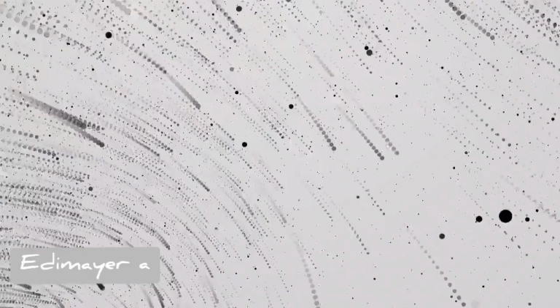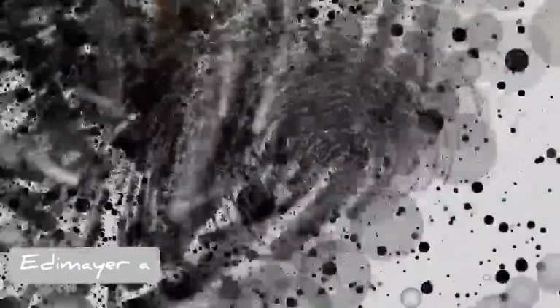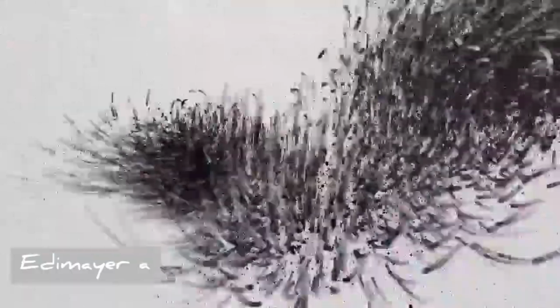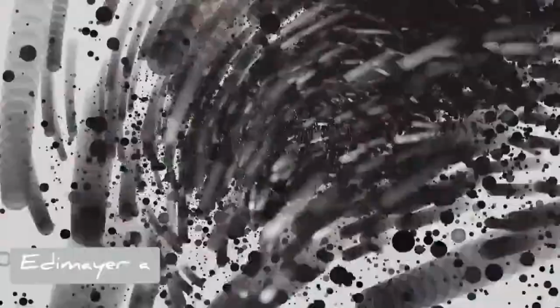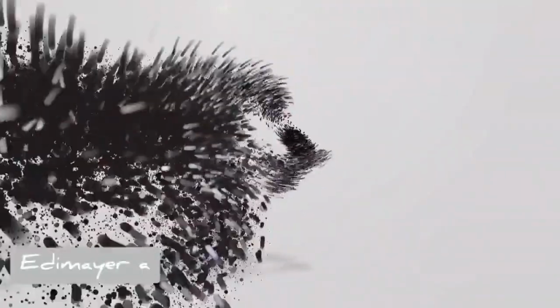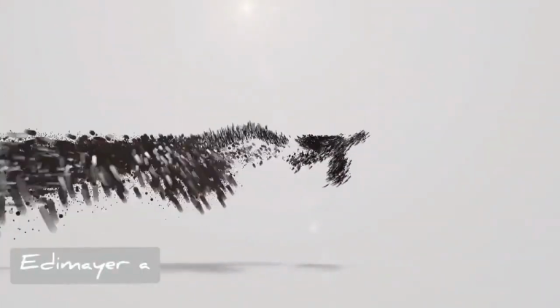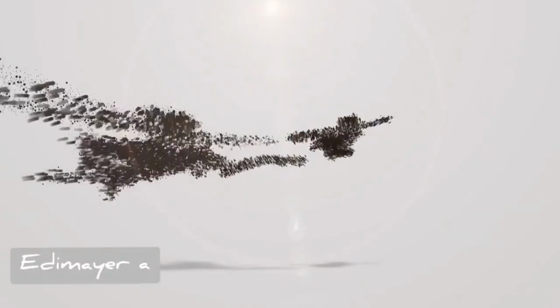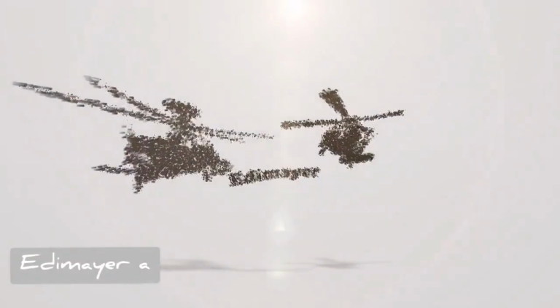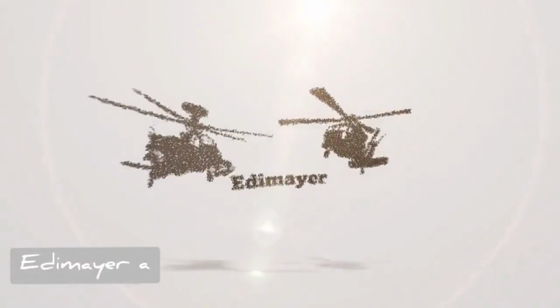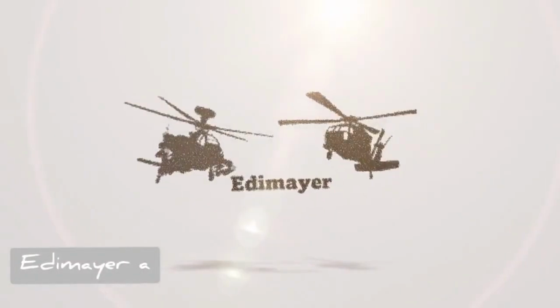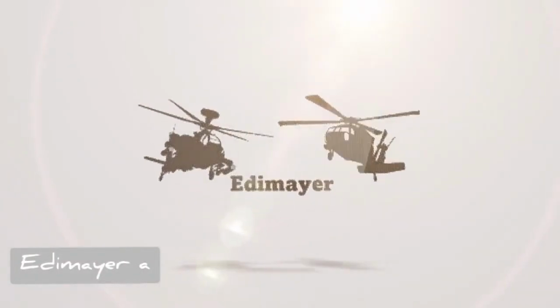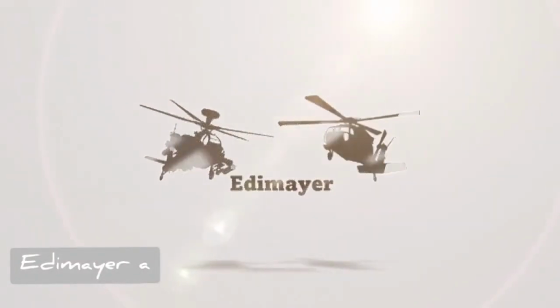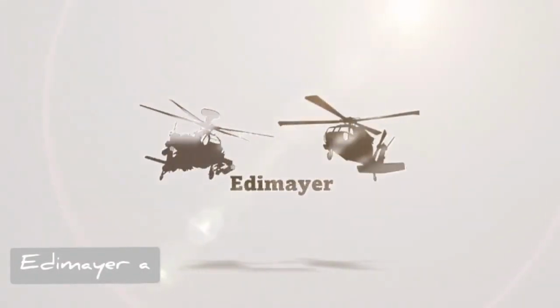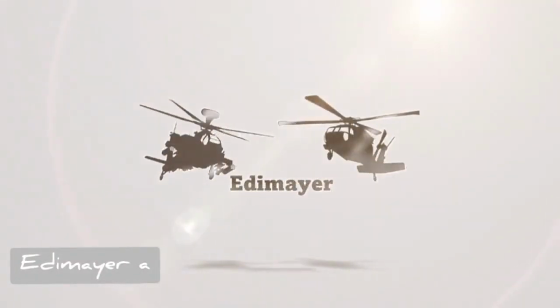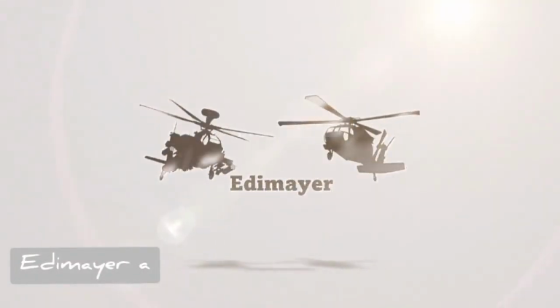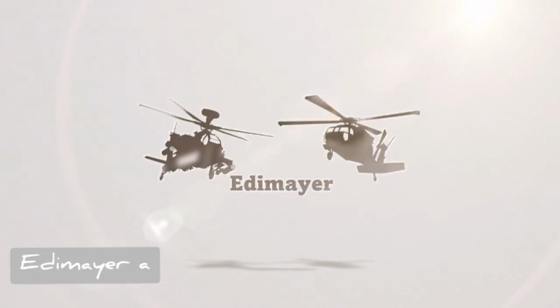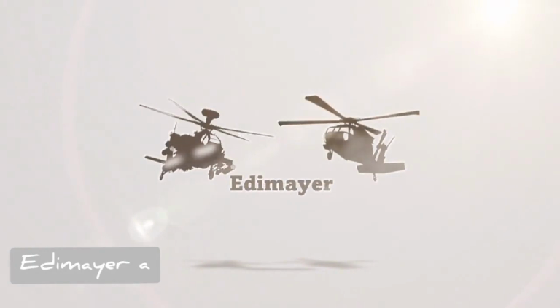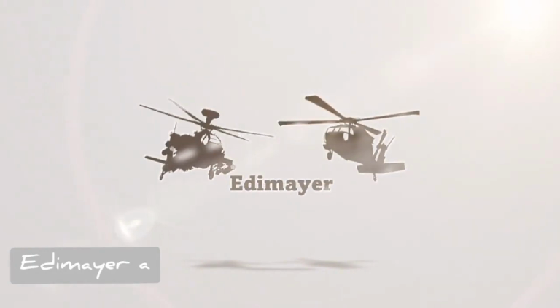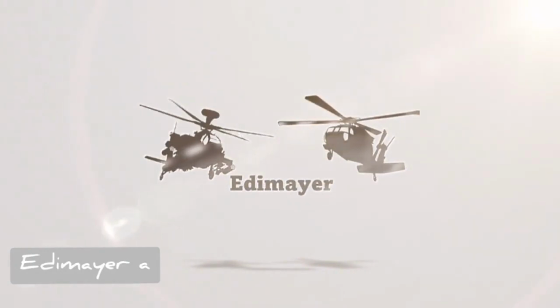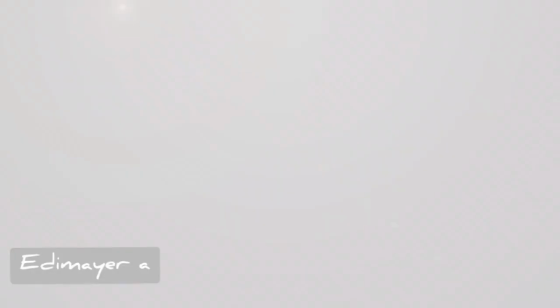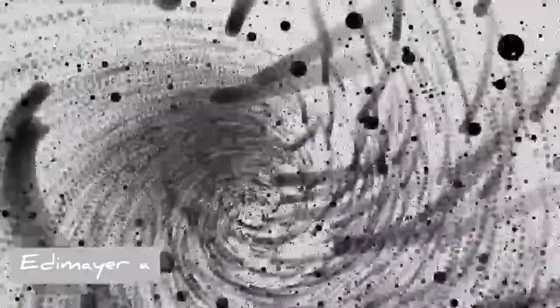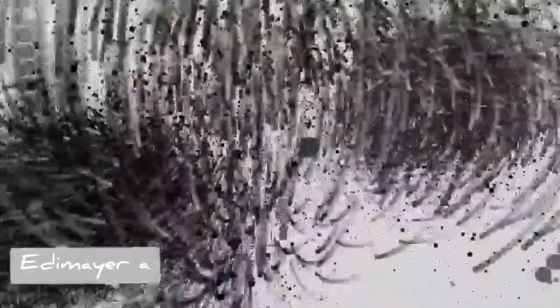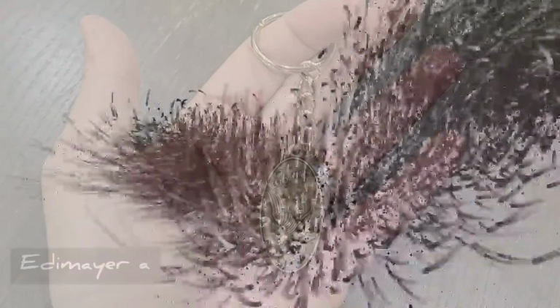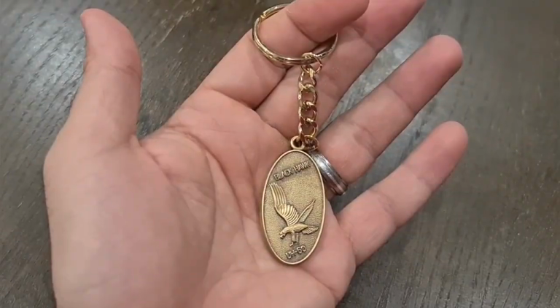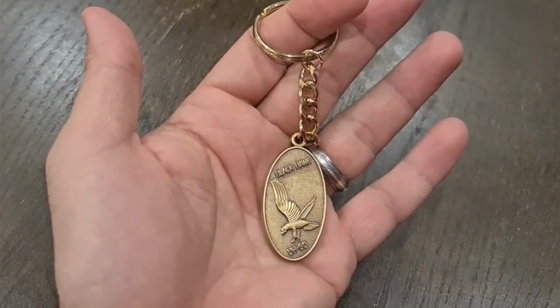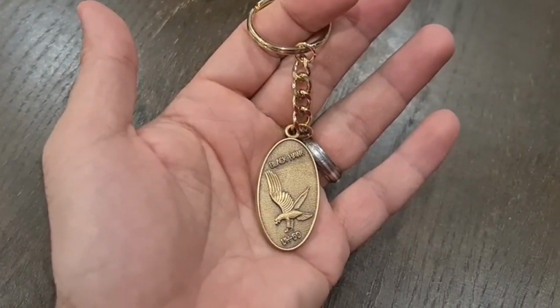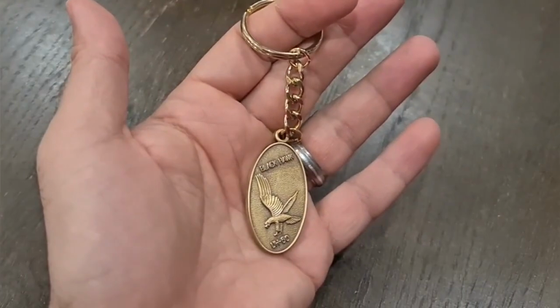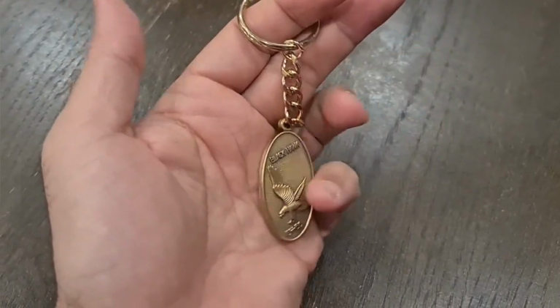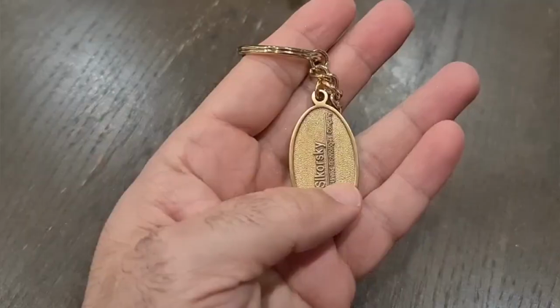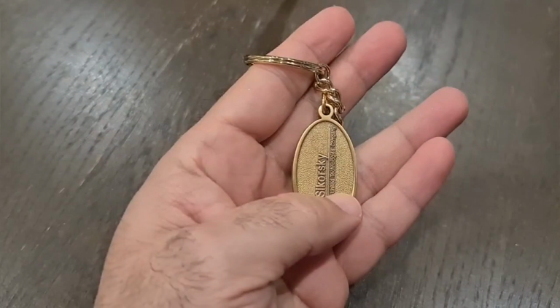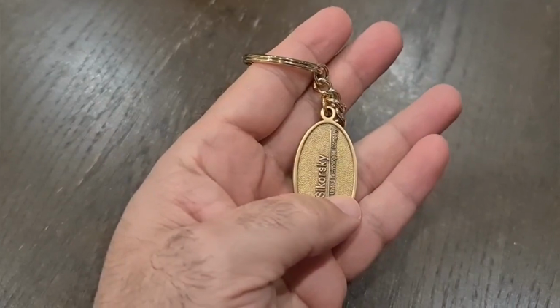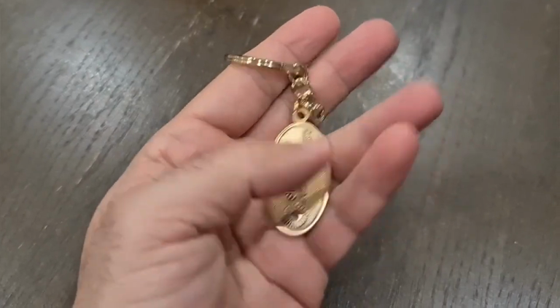Welcome Rotorheads. Today we will list a few funny interactions between pilots and technicians. Write your funny interaction in the comments and win this keychain.